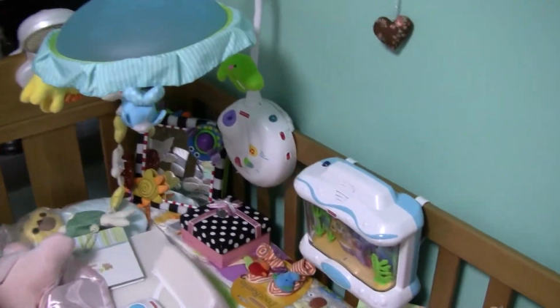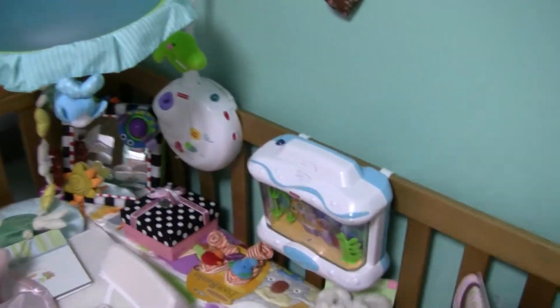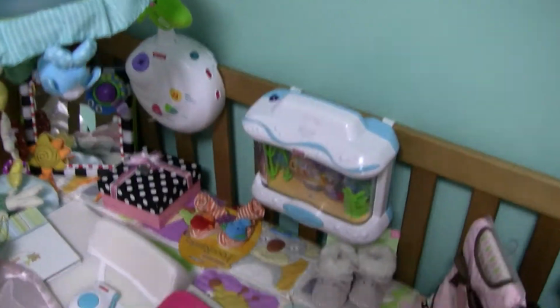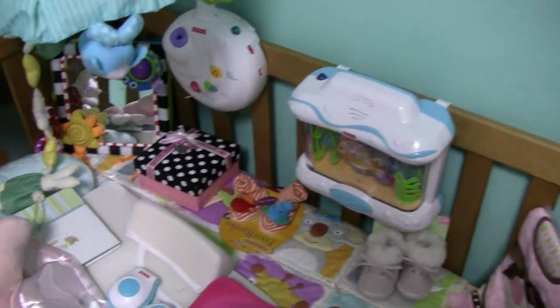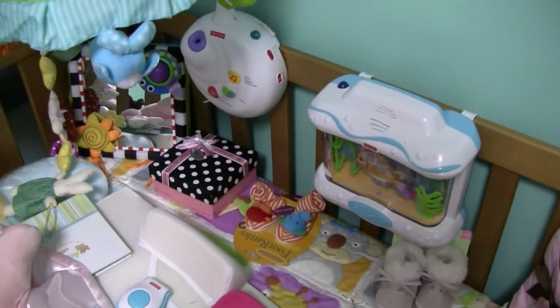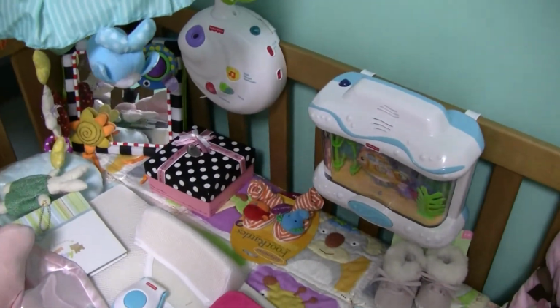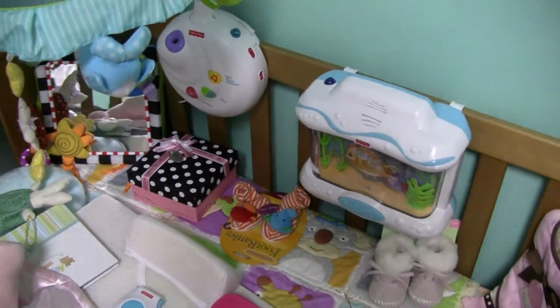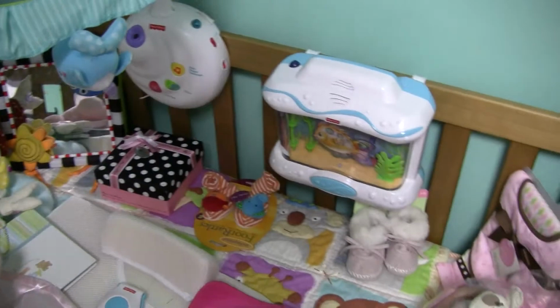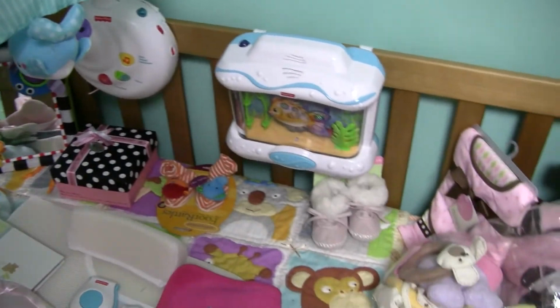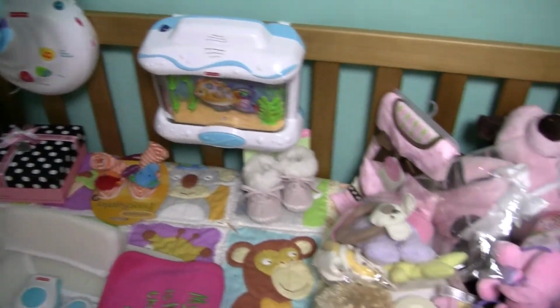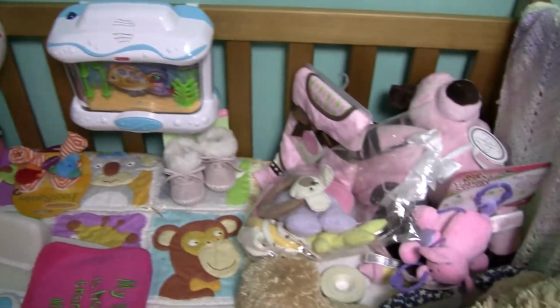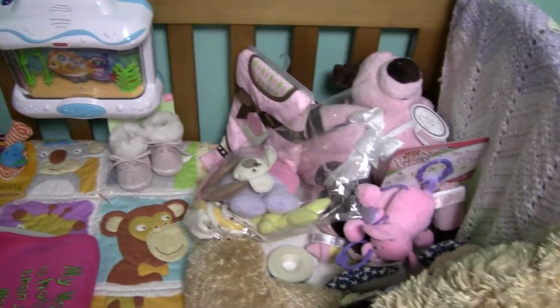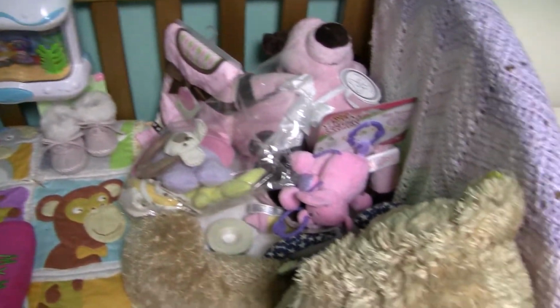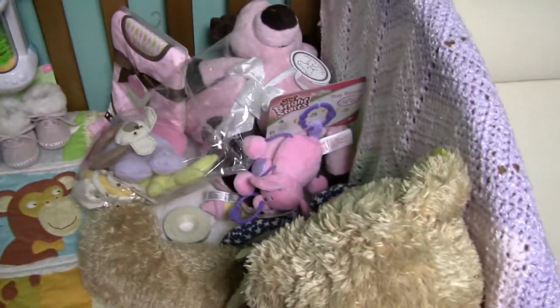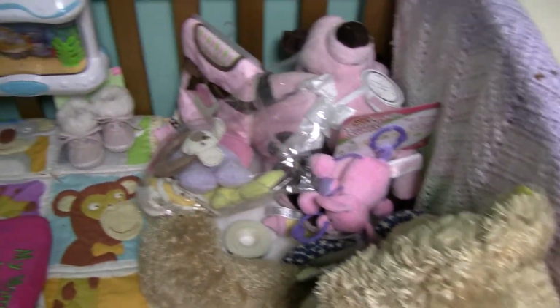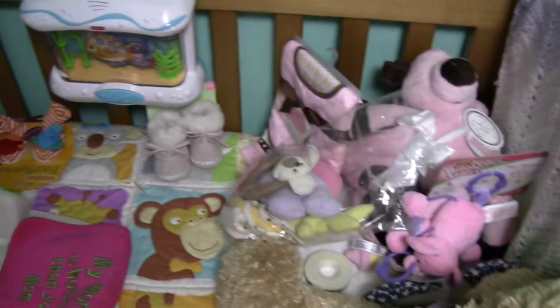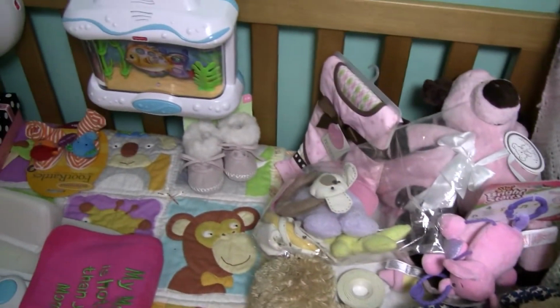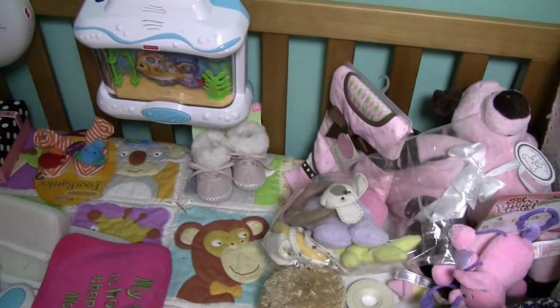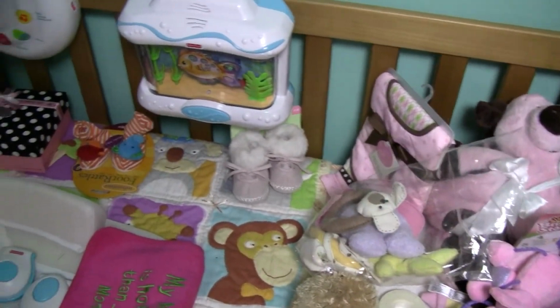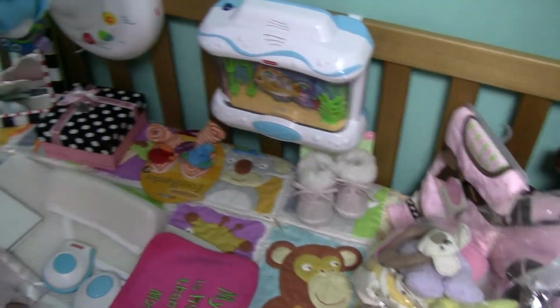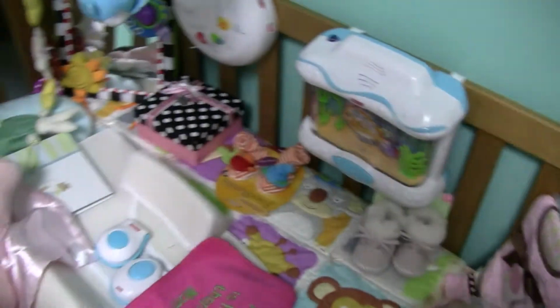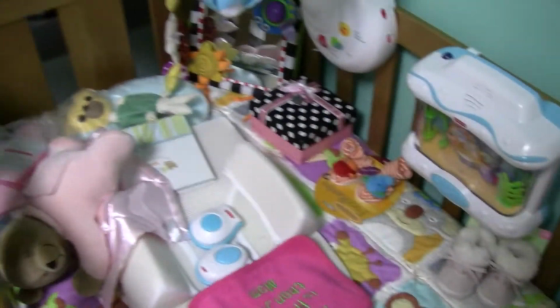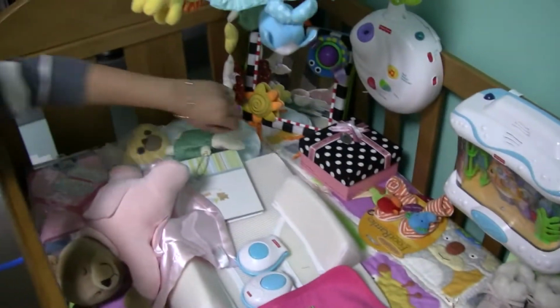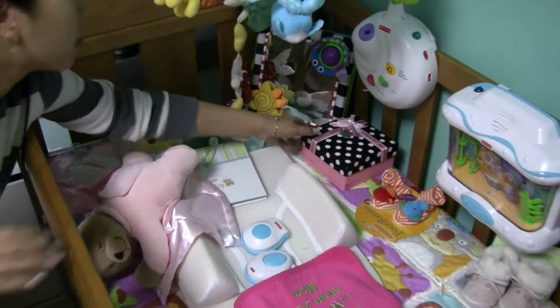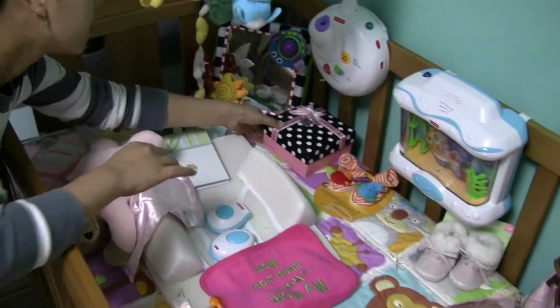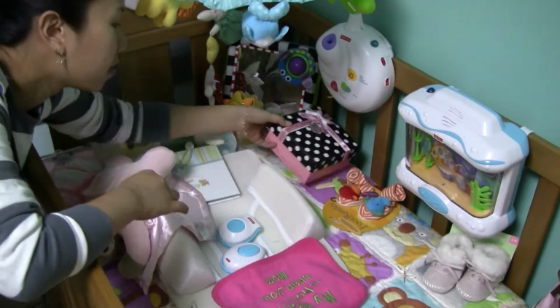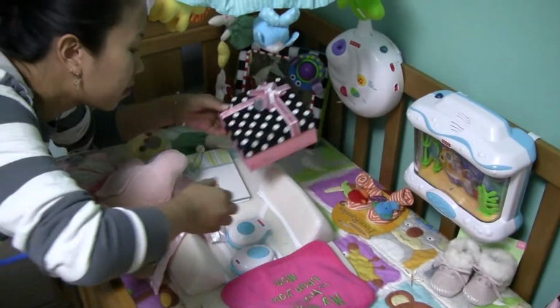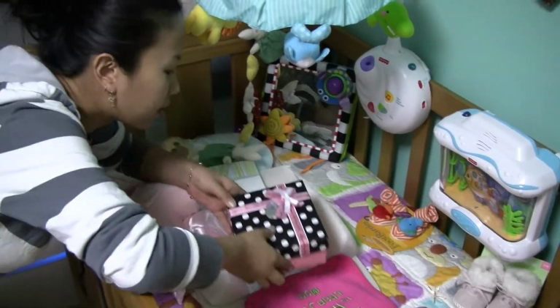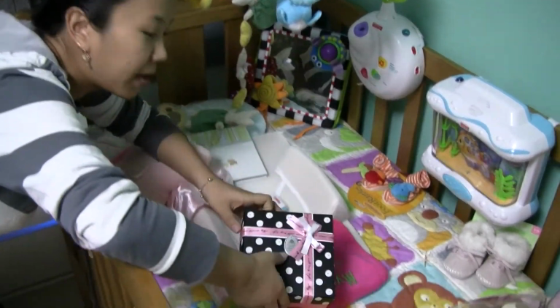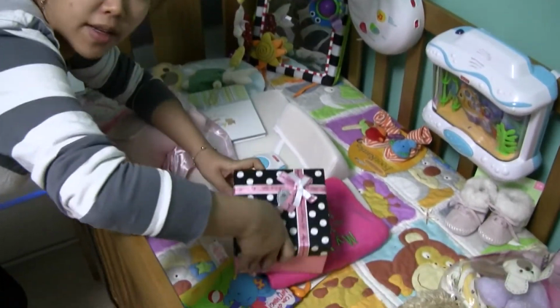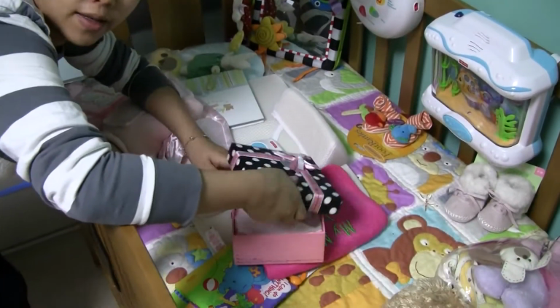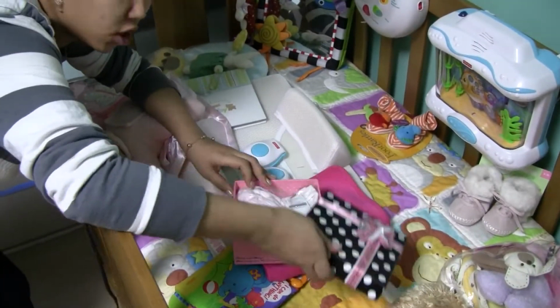I think you guys saw everything else when I was in America. Nothing else is new. Oh, new clothes — Korean style t-shirt.